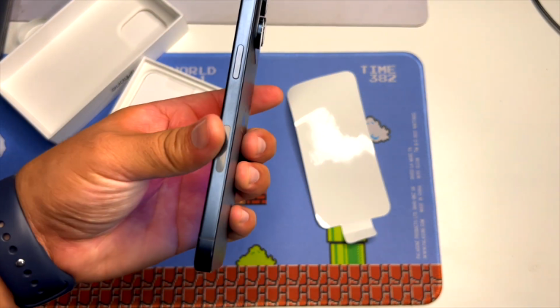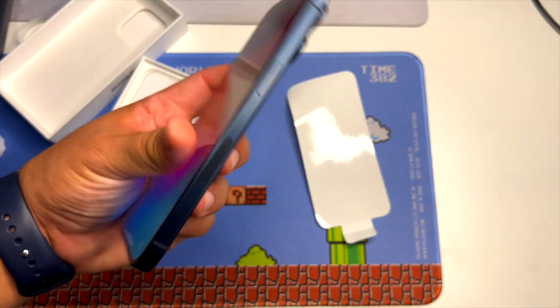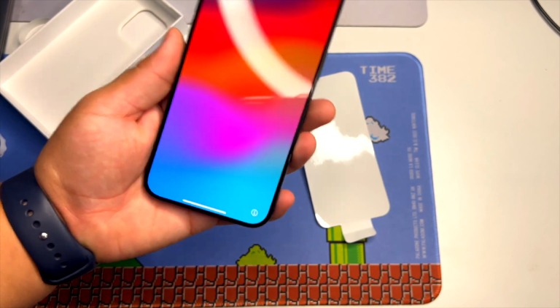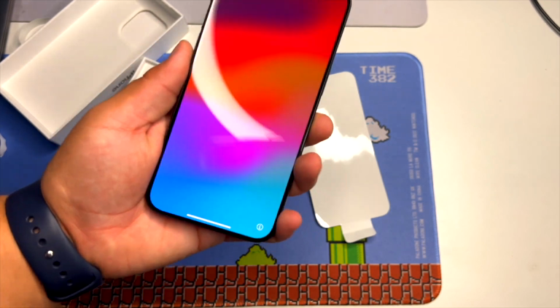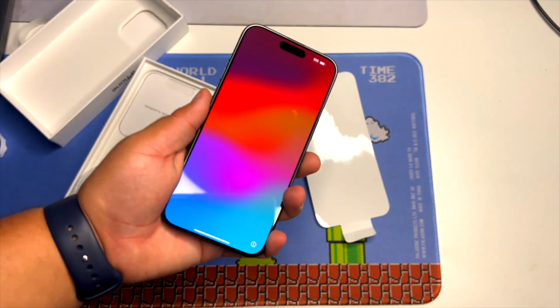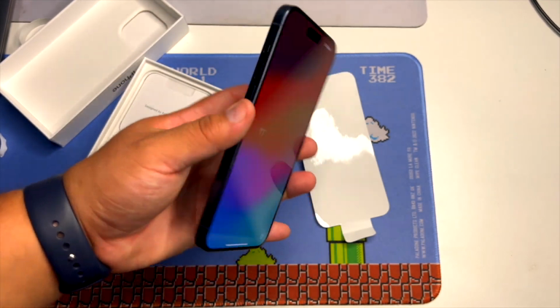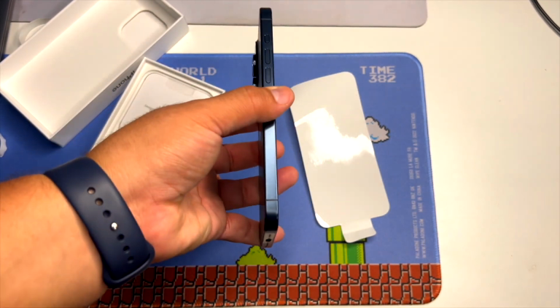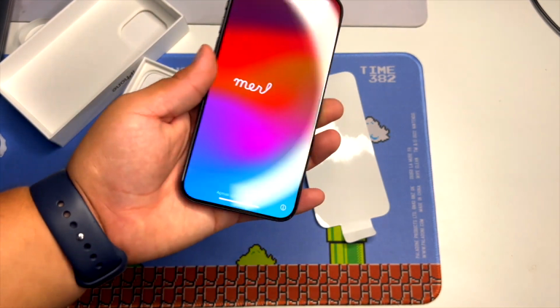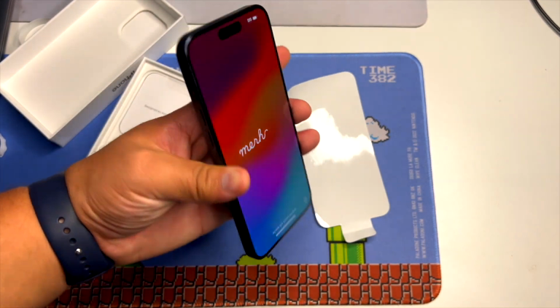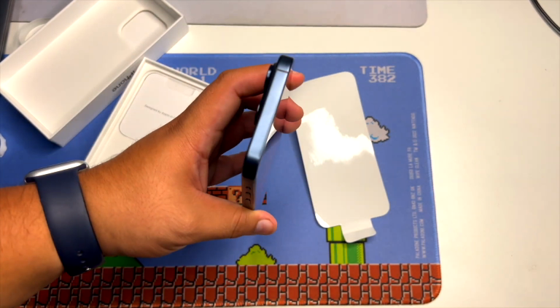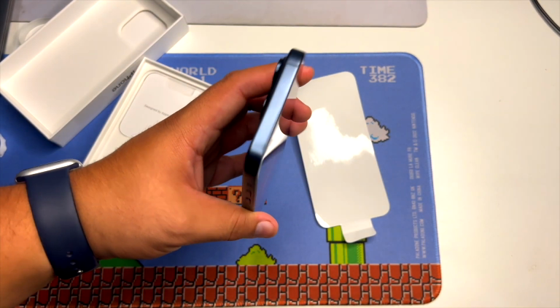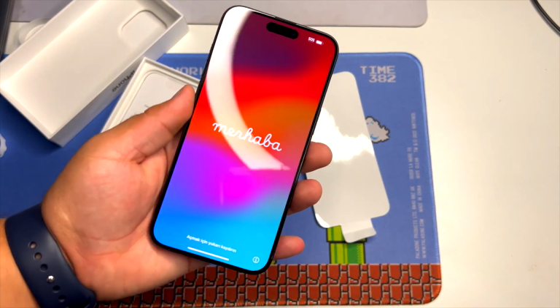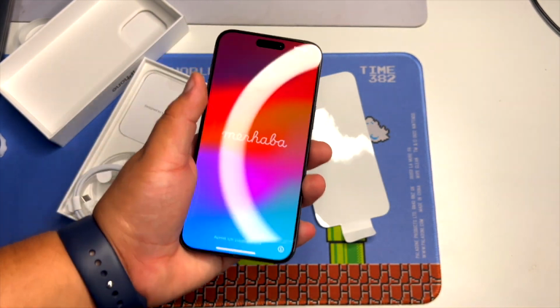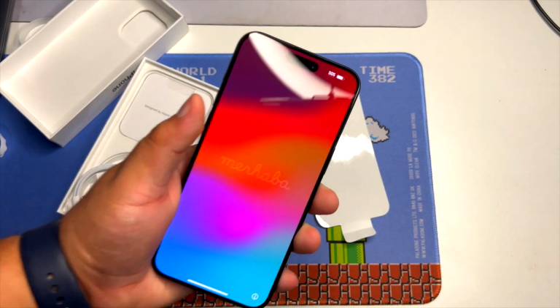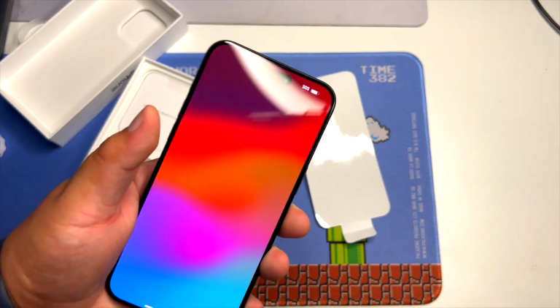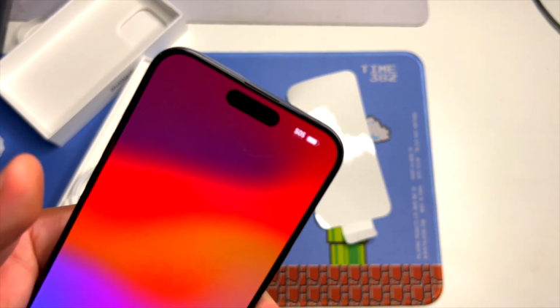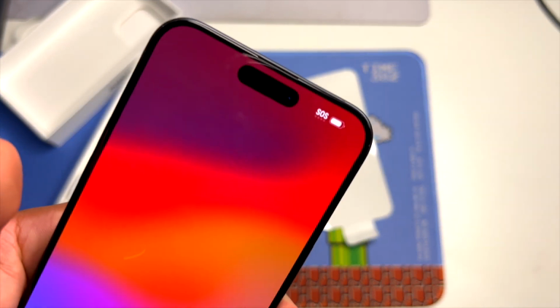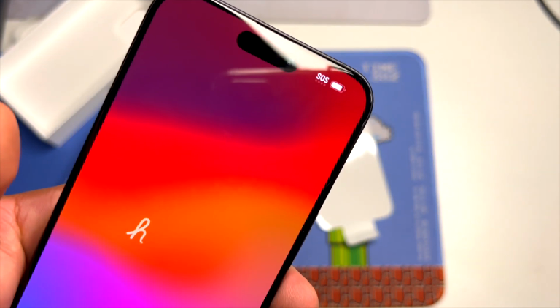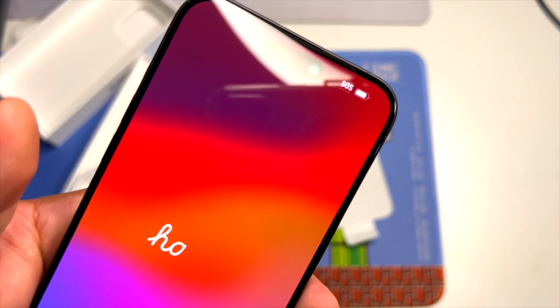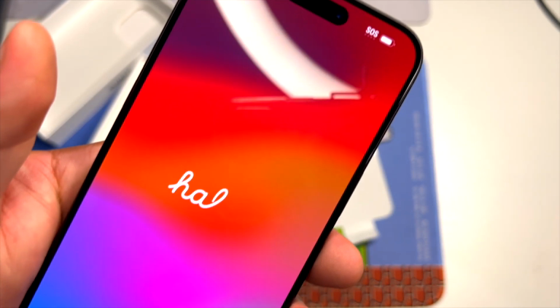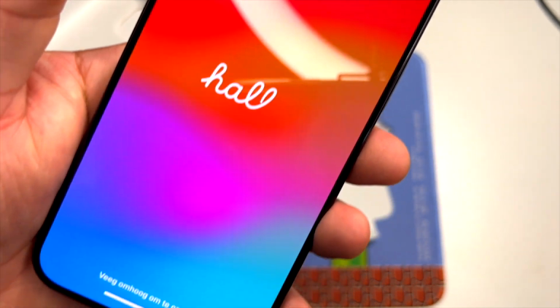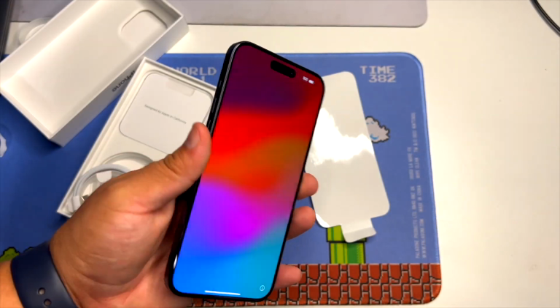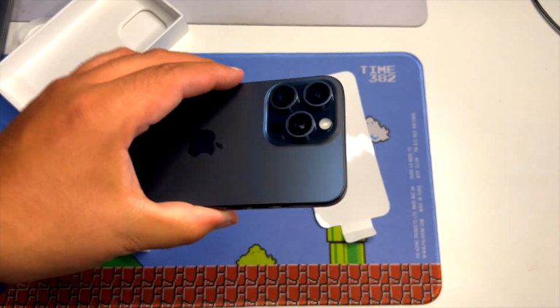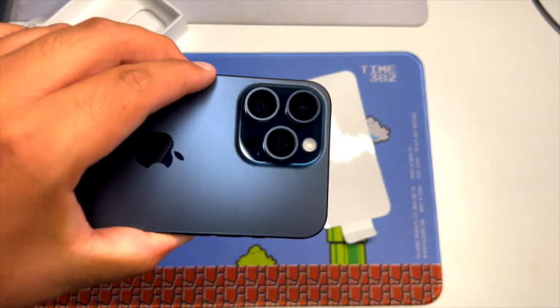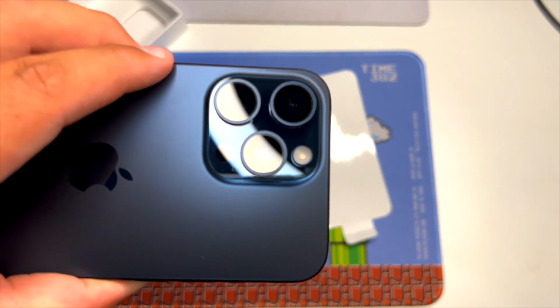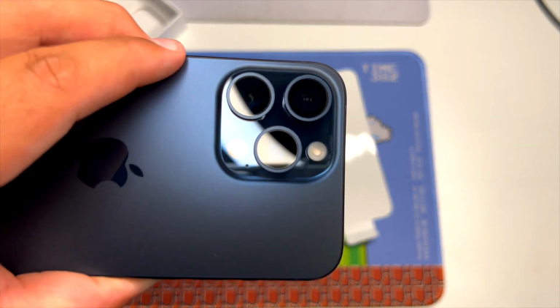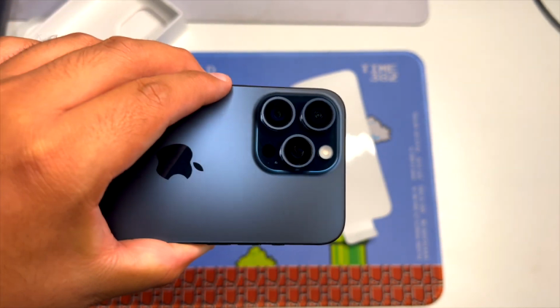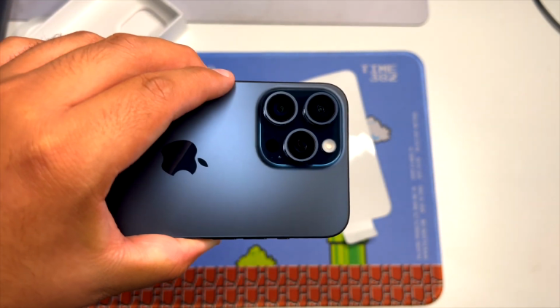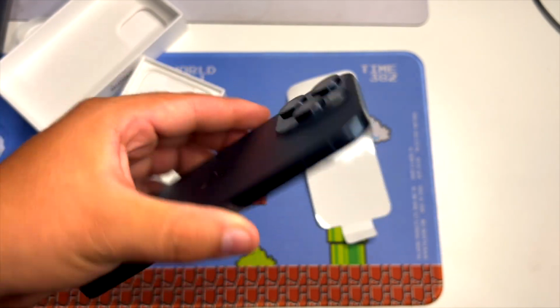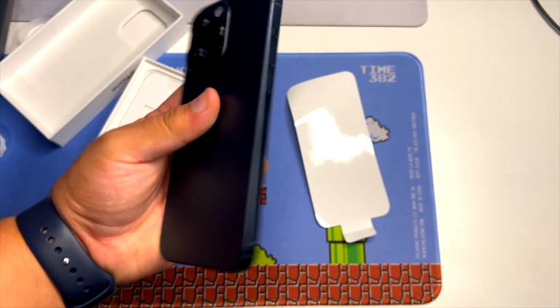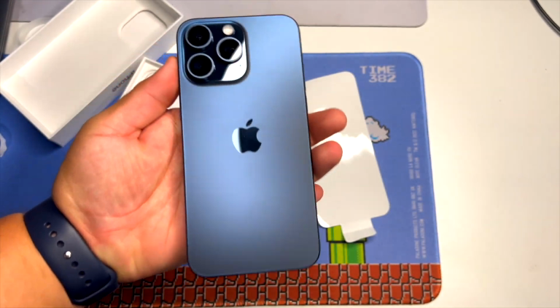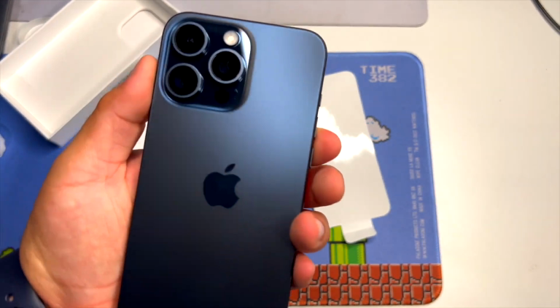The titanium feels great in the hand. I just can't believe that just a couple days ago we were looking at the pre-order and fresh impressions, and now I am holding this device in my hand.